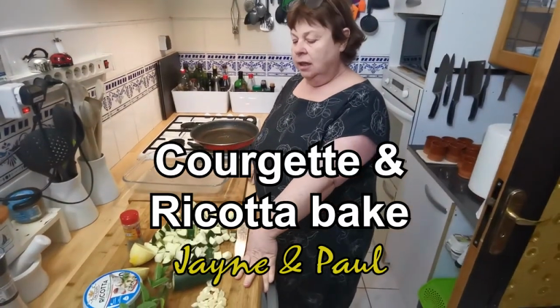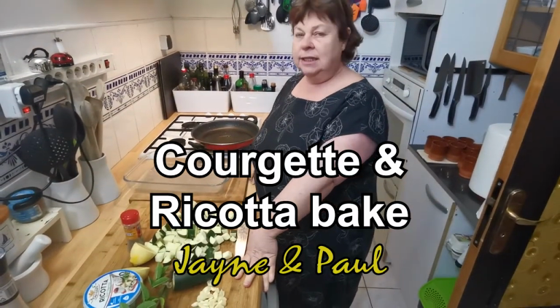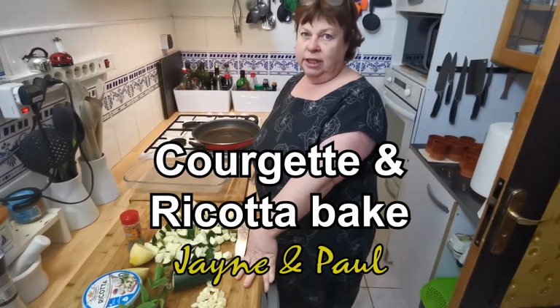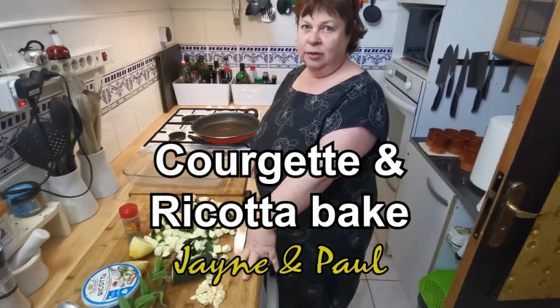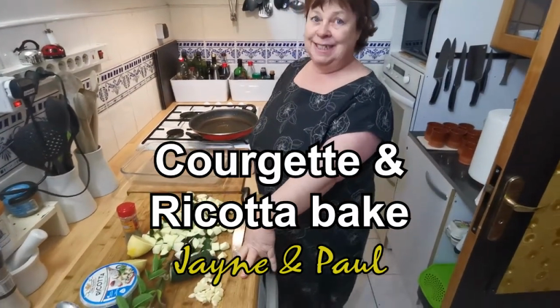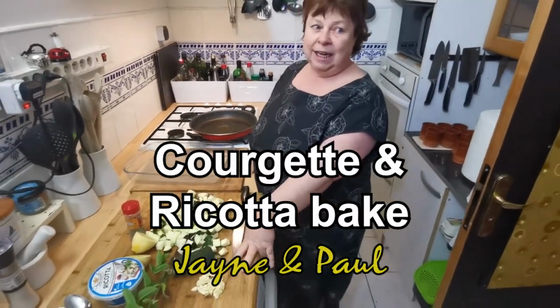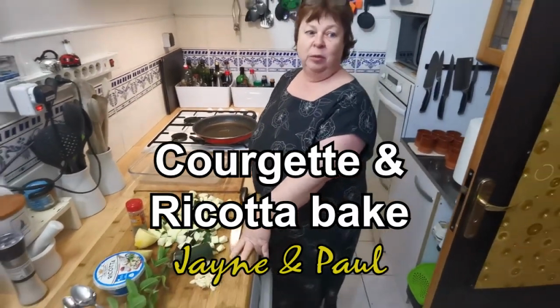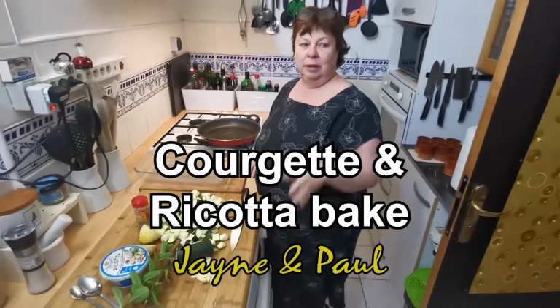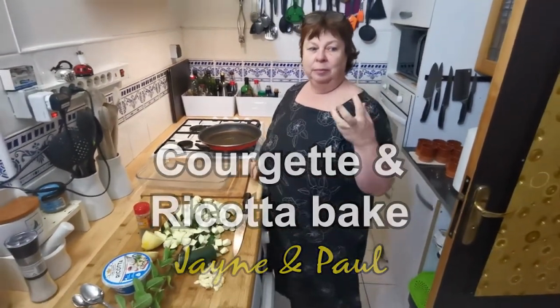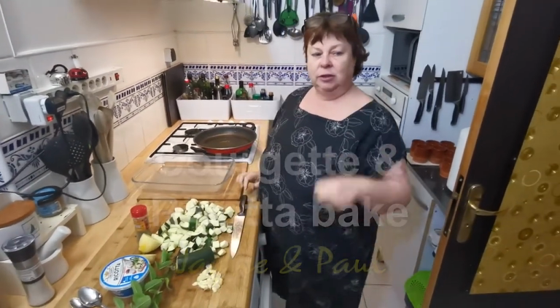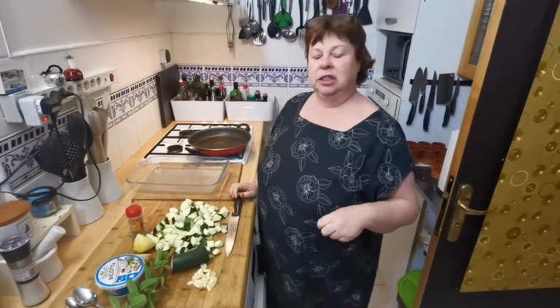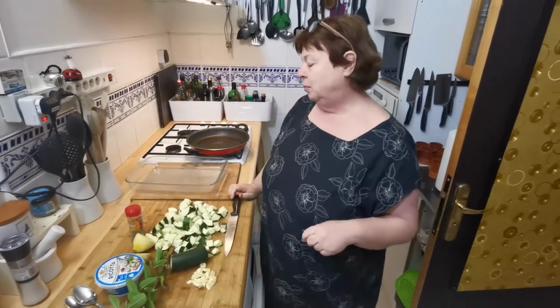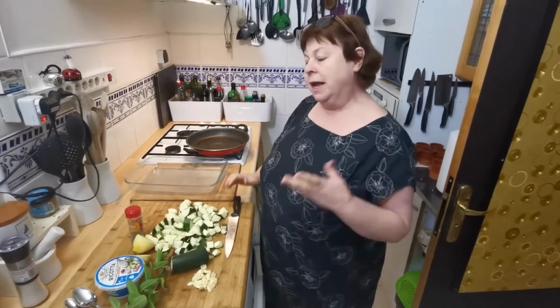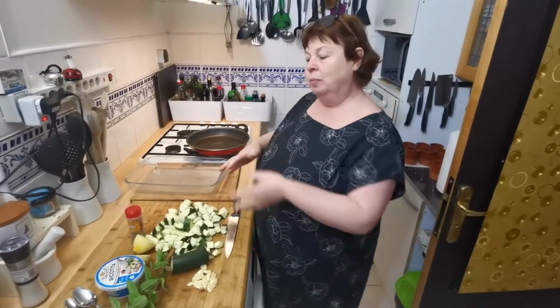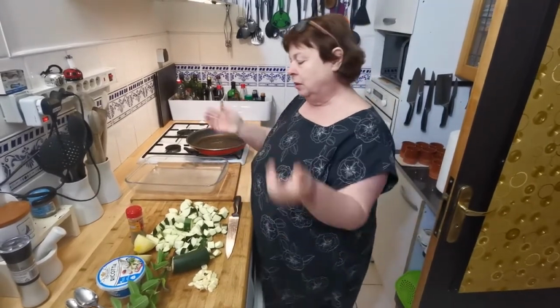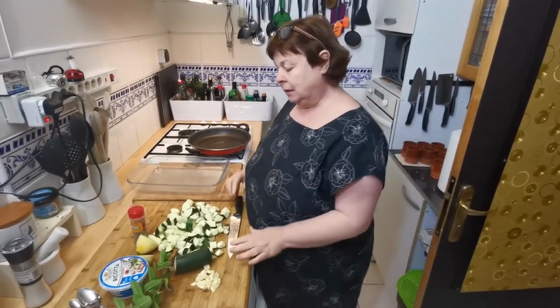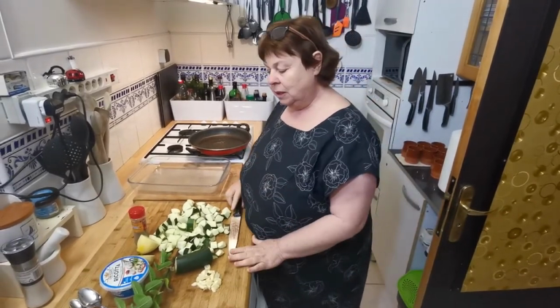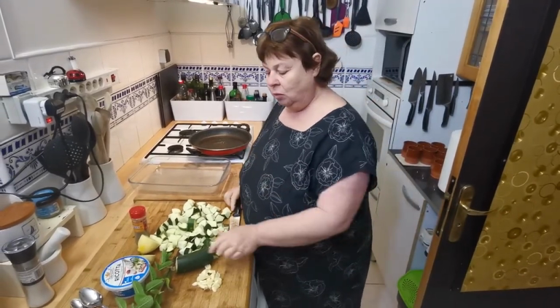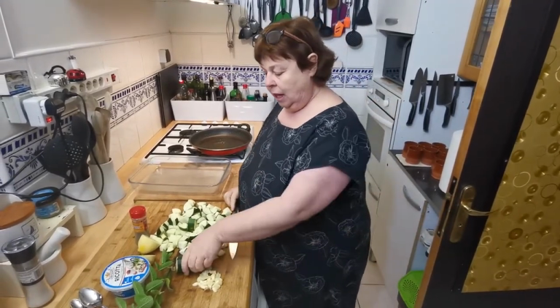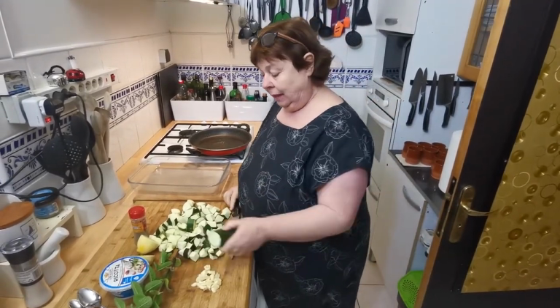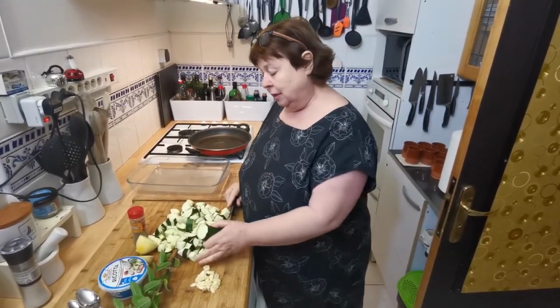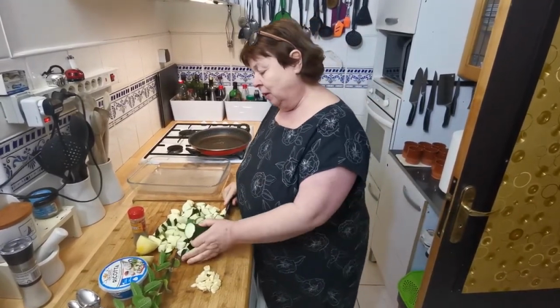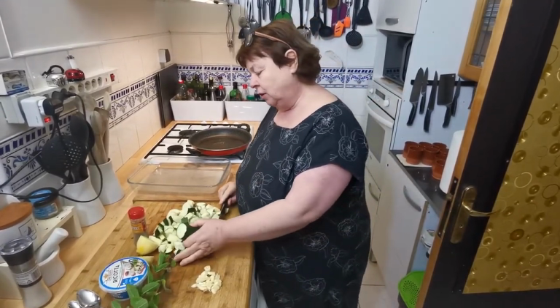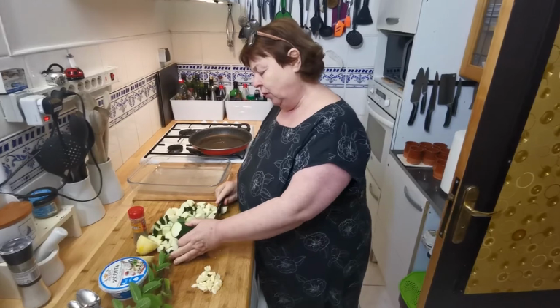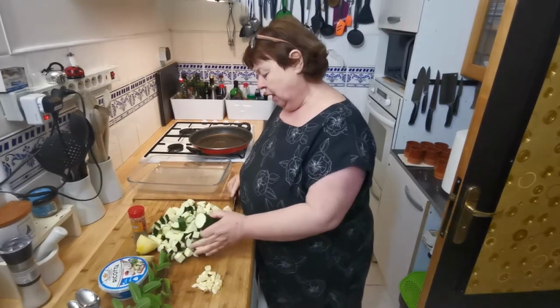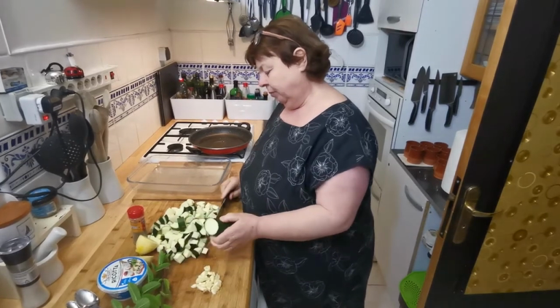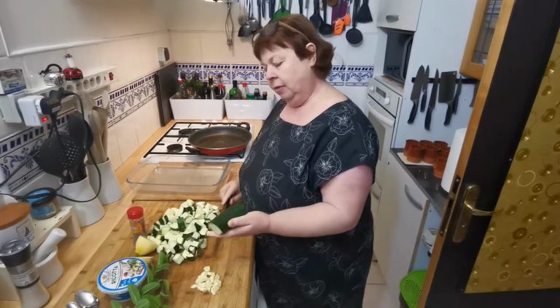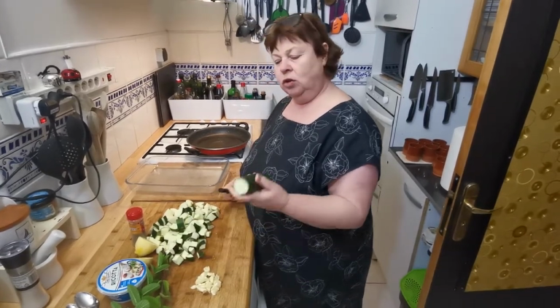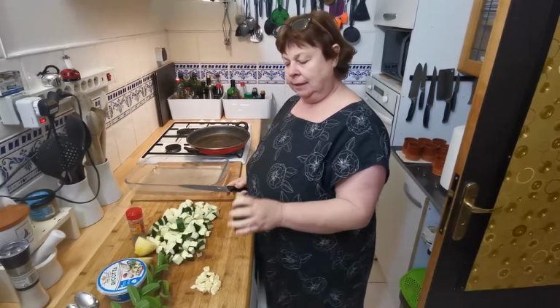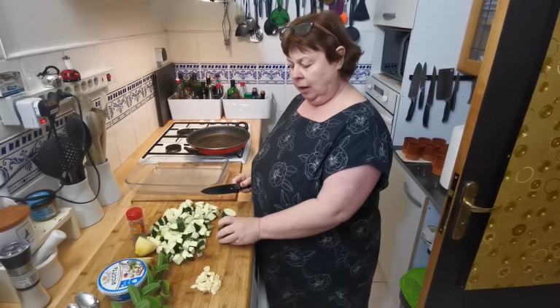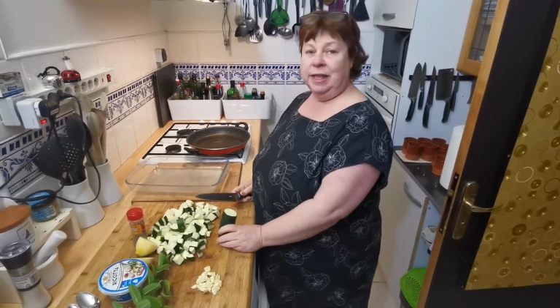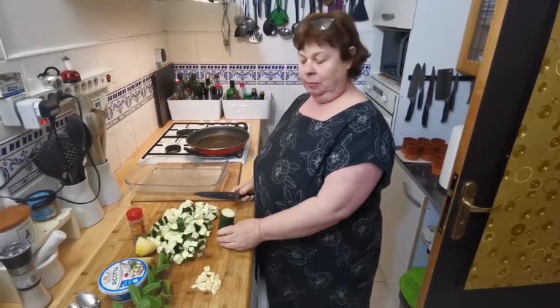This is a dish that goes particularly well with big chunks of bread, bowls of pasta, or whatever you want. It uses up a lot of courgettes when they're cheap.